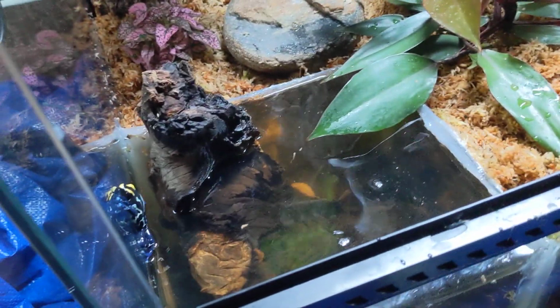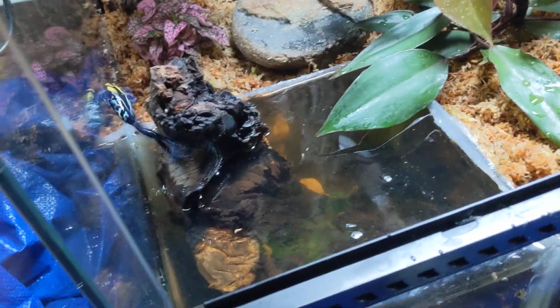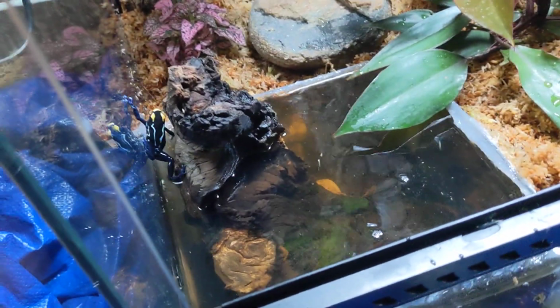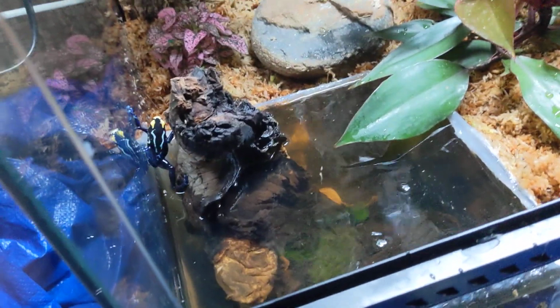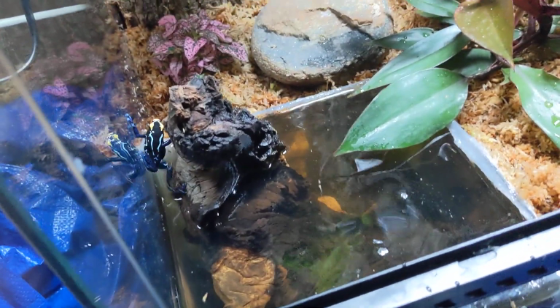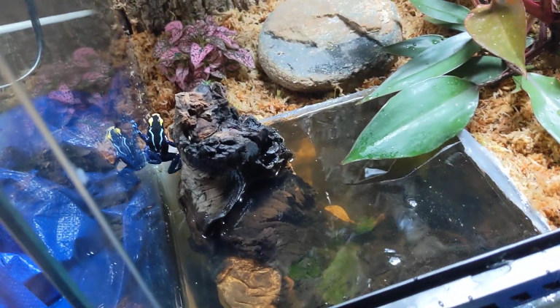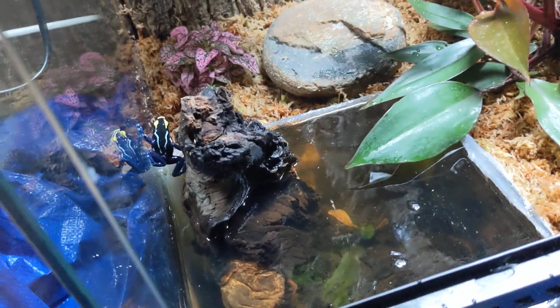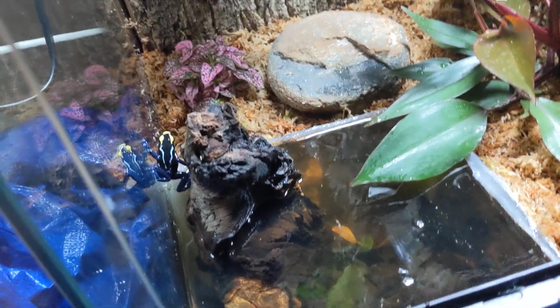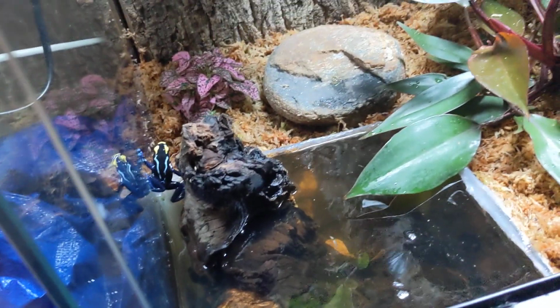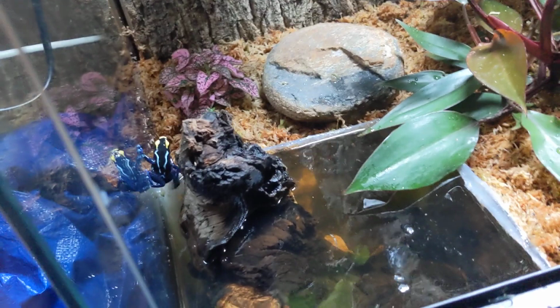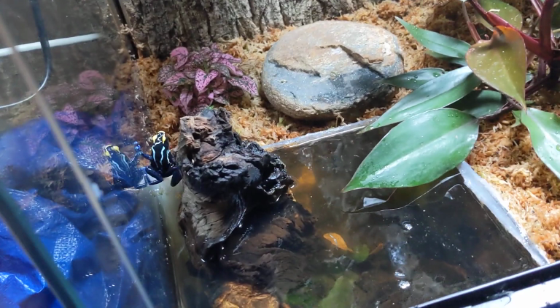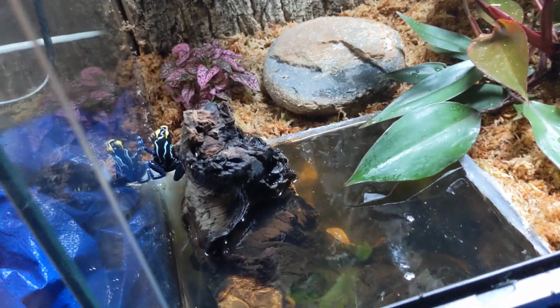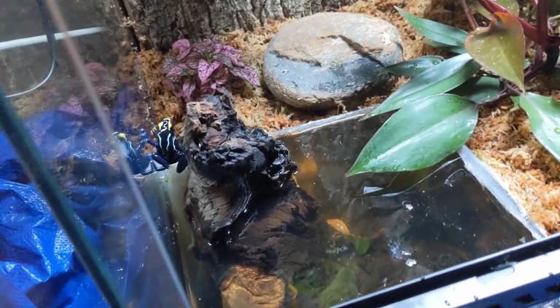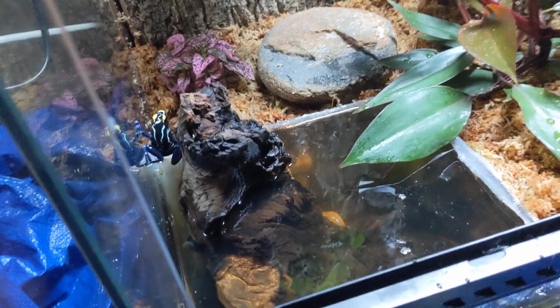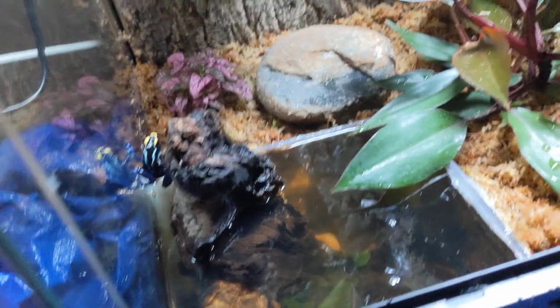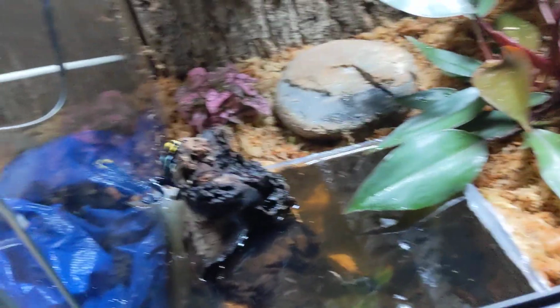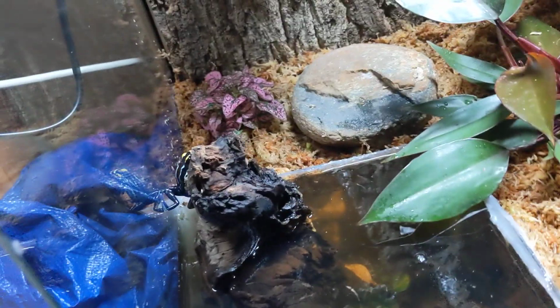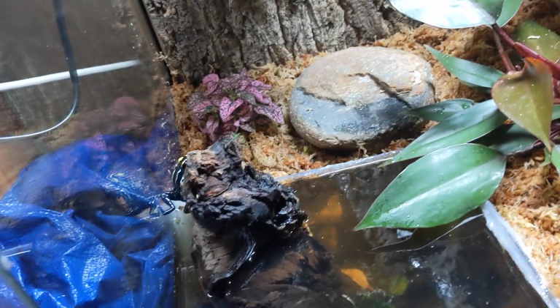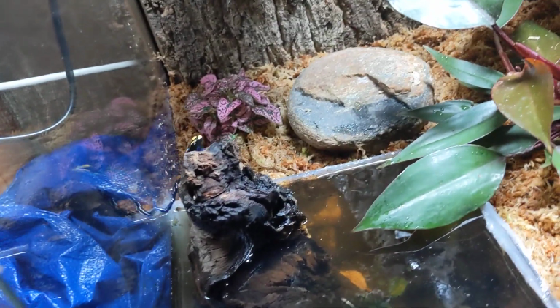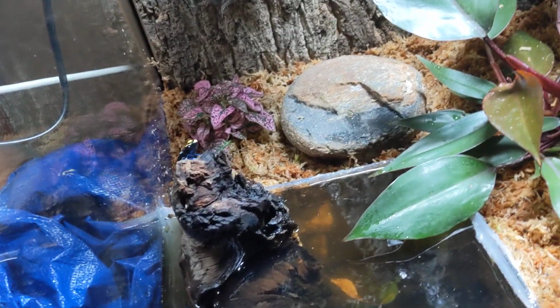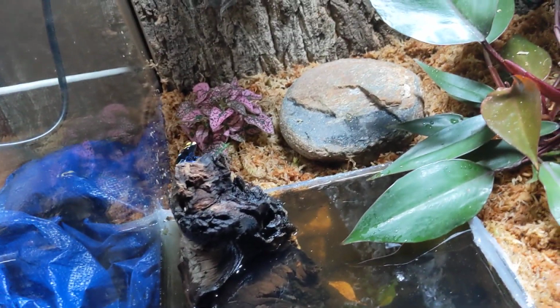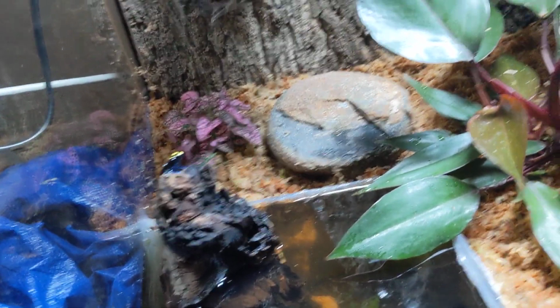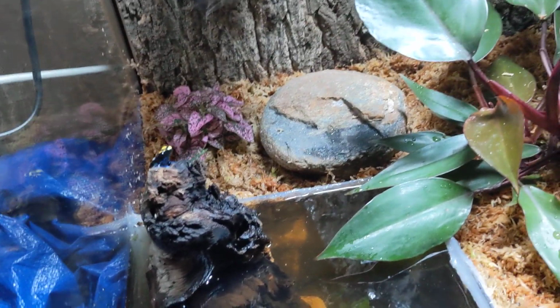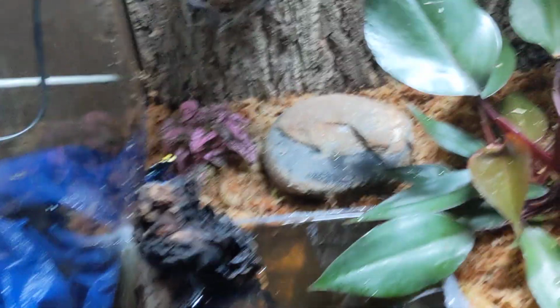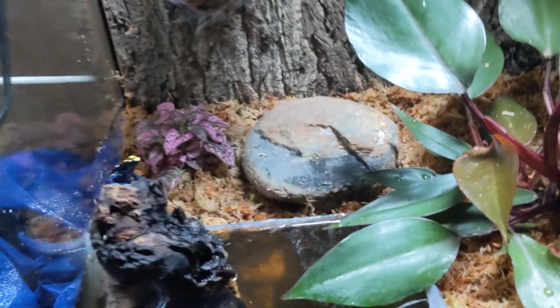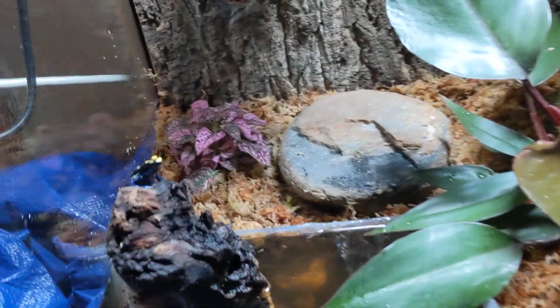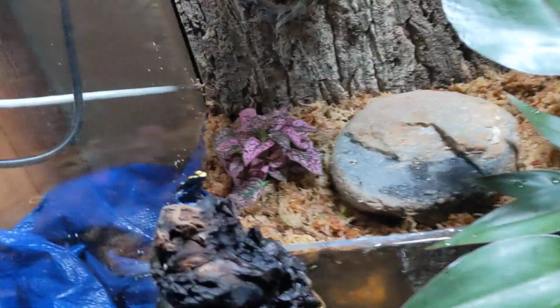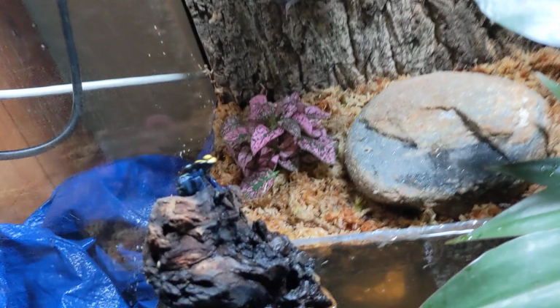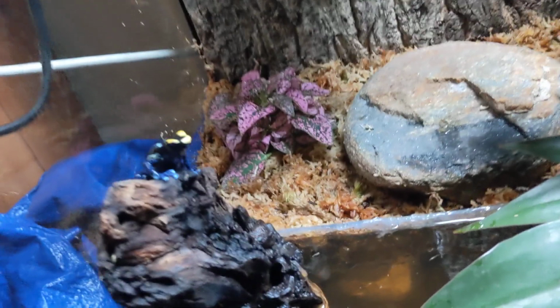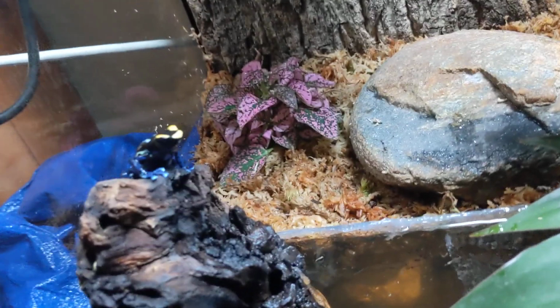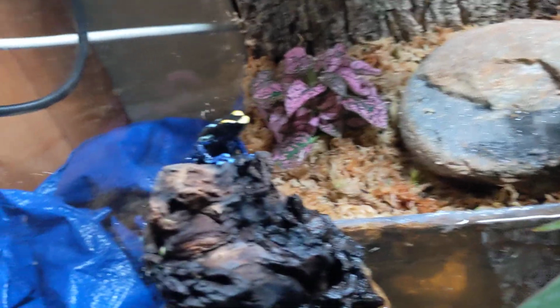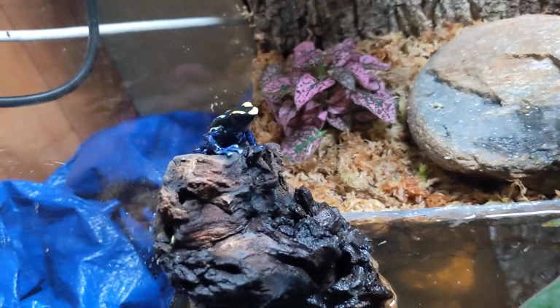Let me try one more. Okay, yeah — so he seems like he can pull himself out. I would say the key if you're building a water feature is just to make sure there's things for them to pull out, or the water level is right up to the ledge.